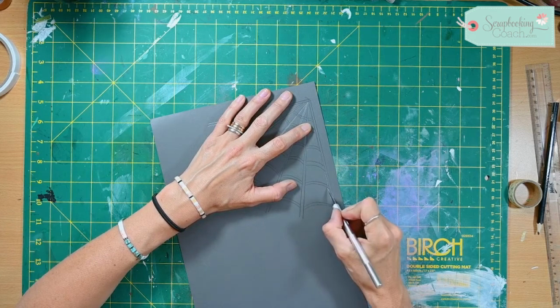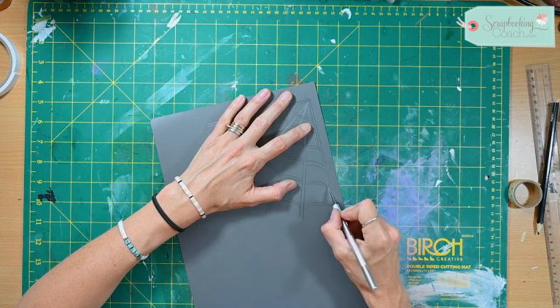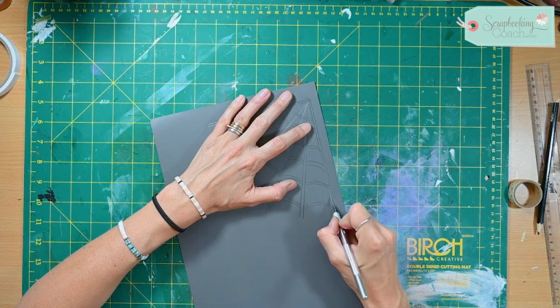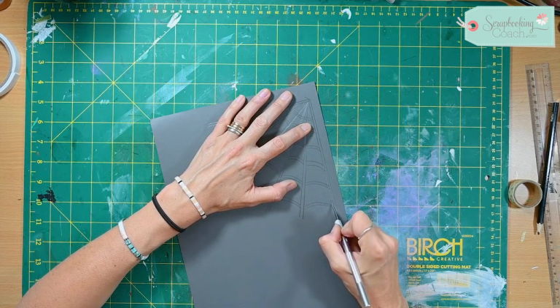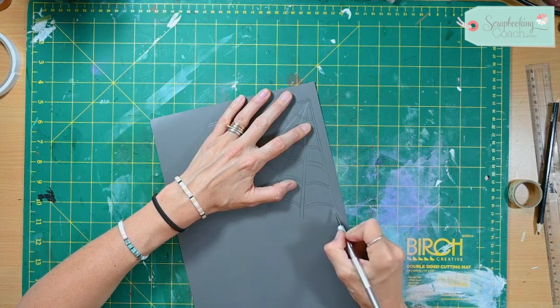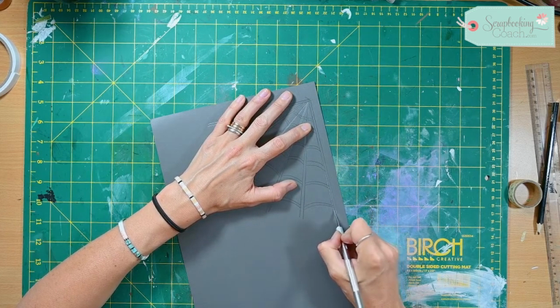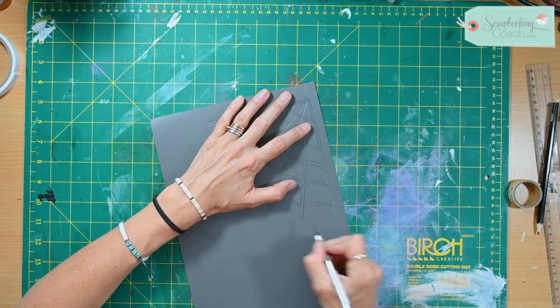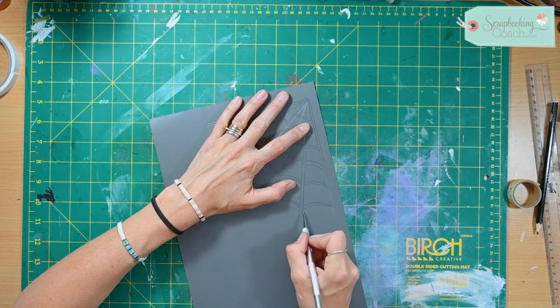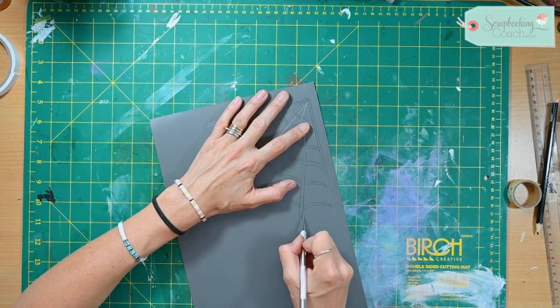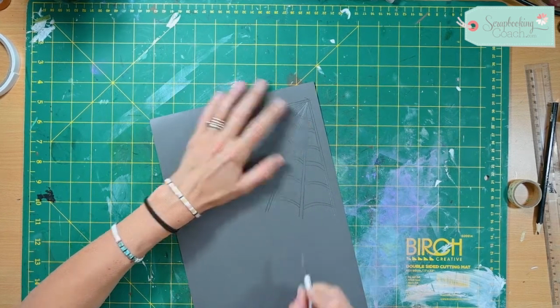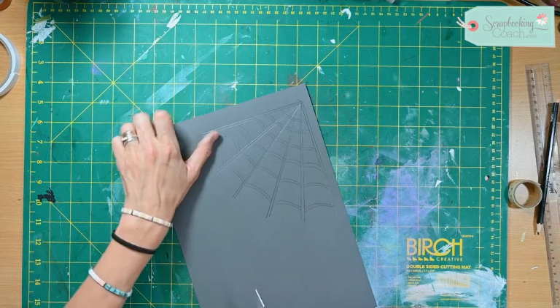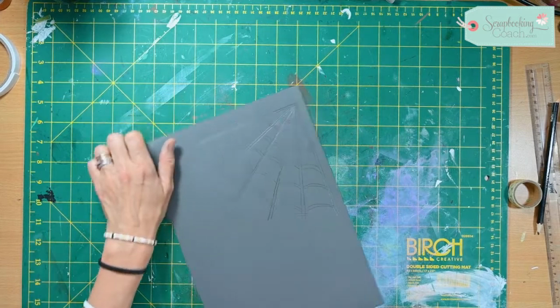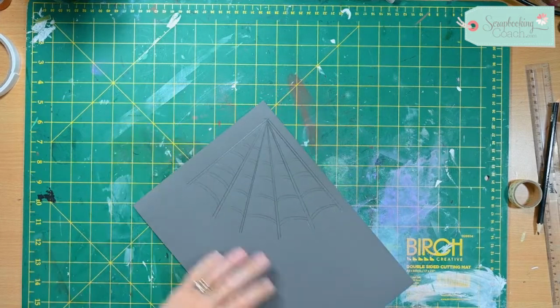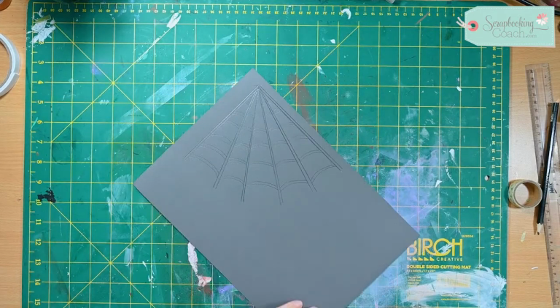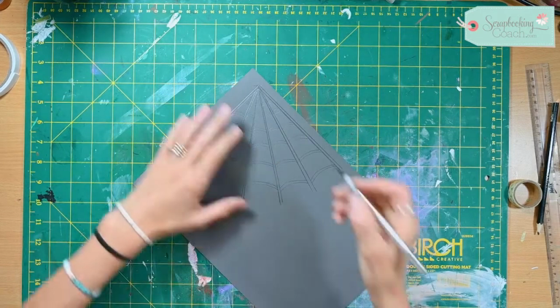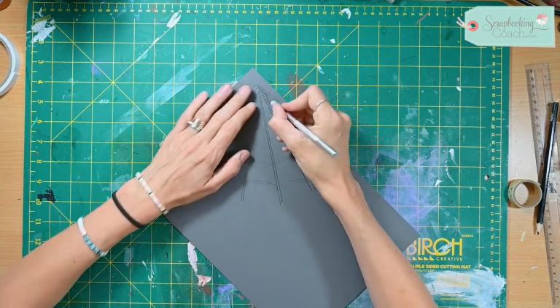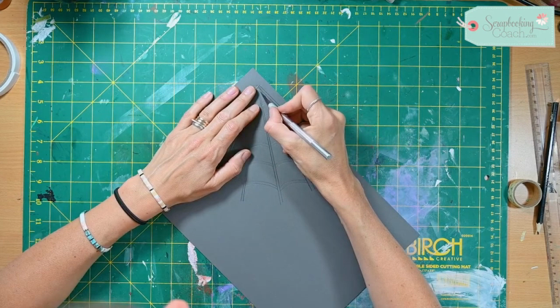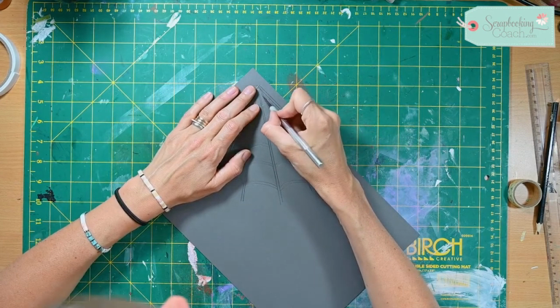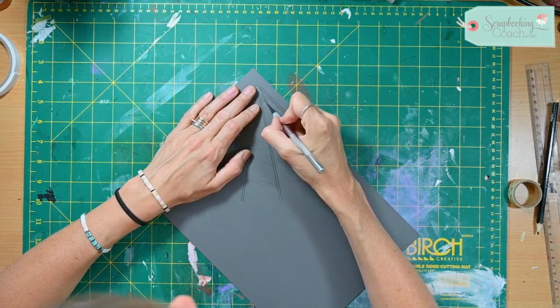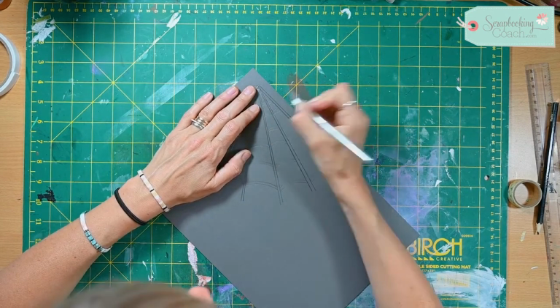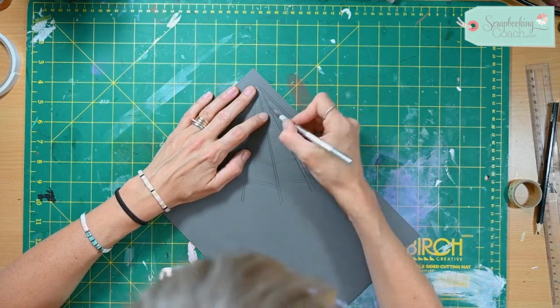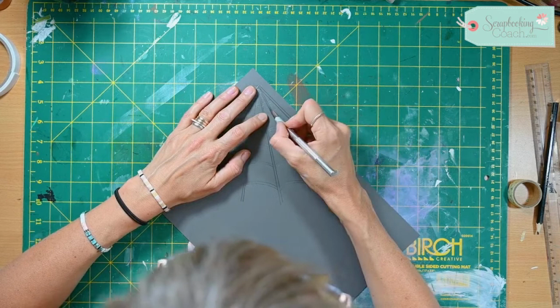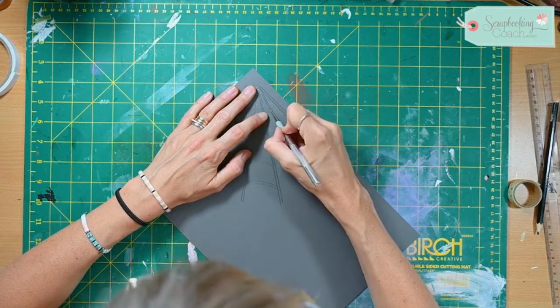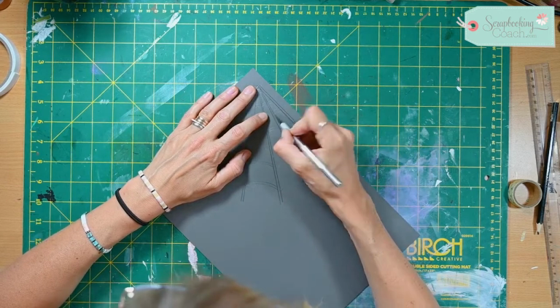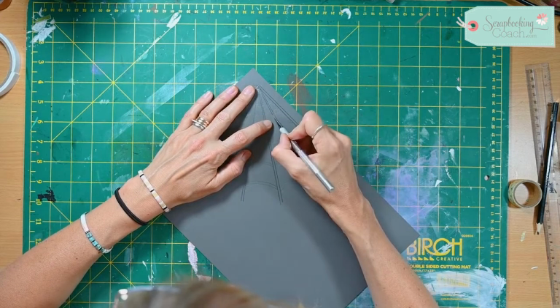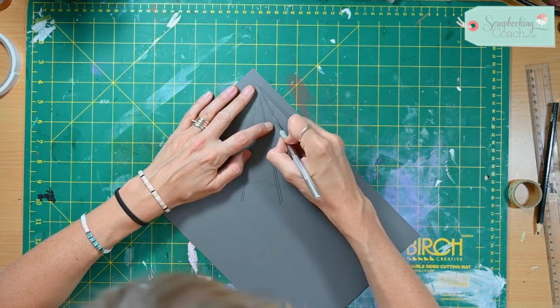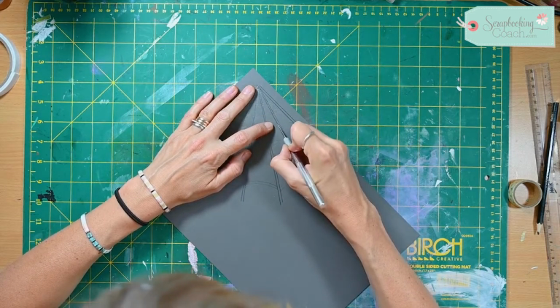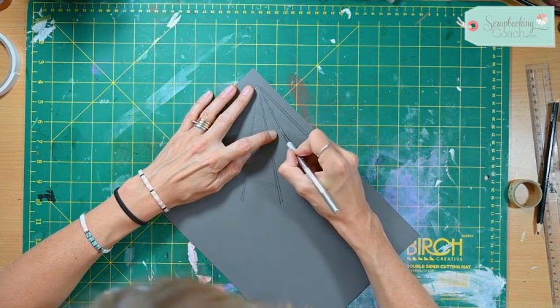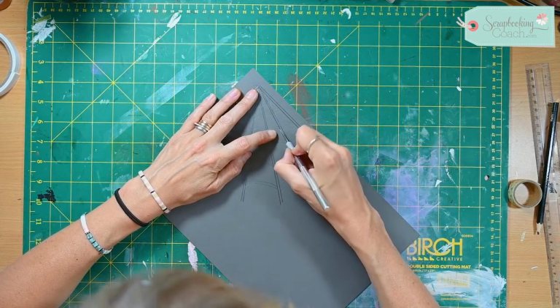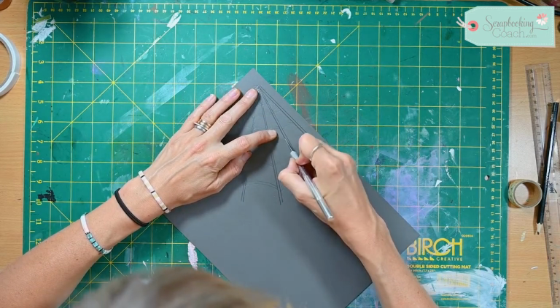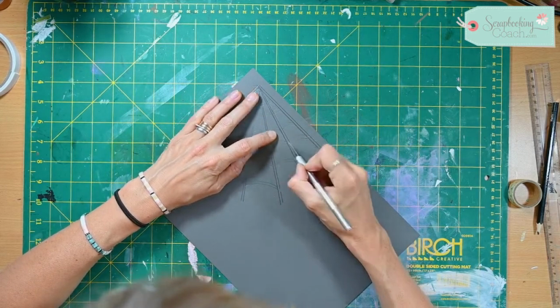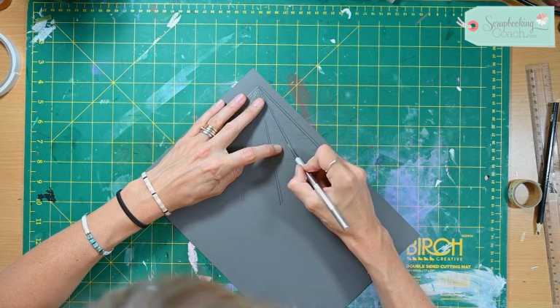You can use your ruler if you wanted to on this one — you don't have to do it freehand. I'm happy with freehand, but you might want to use your ruler just to get really nice and precise.